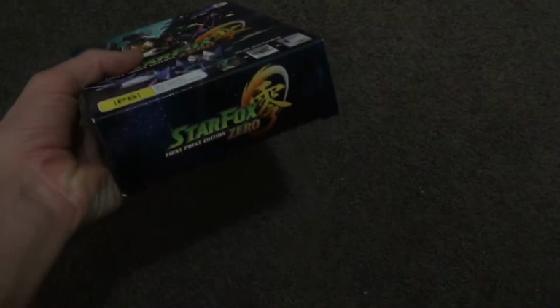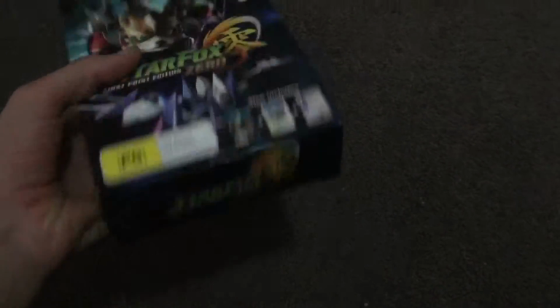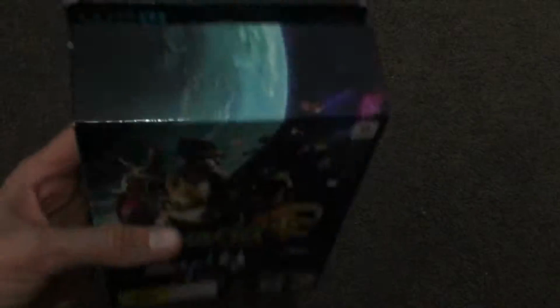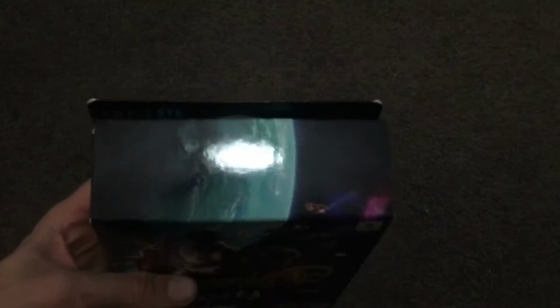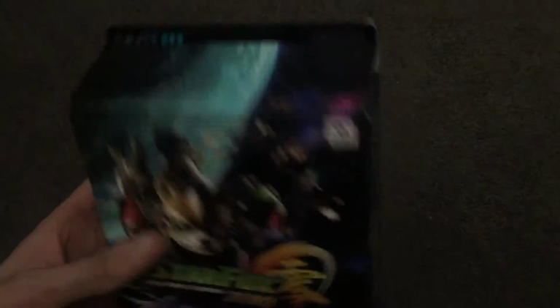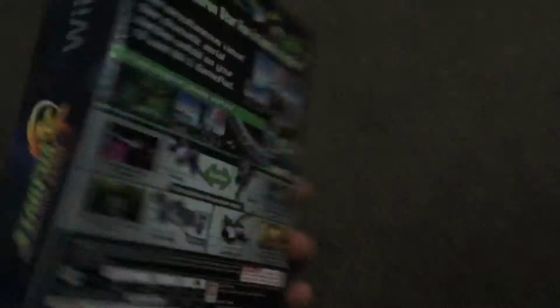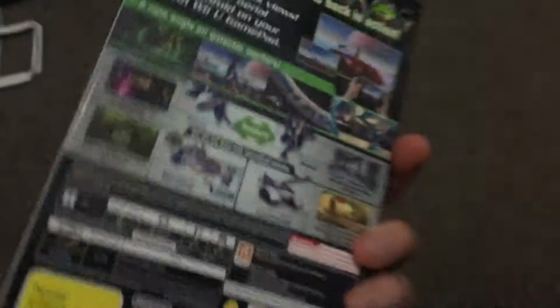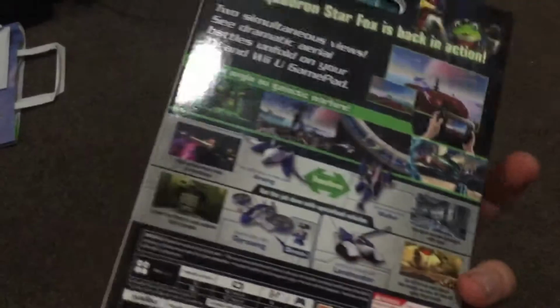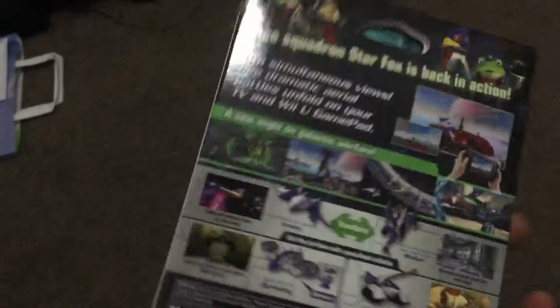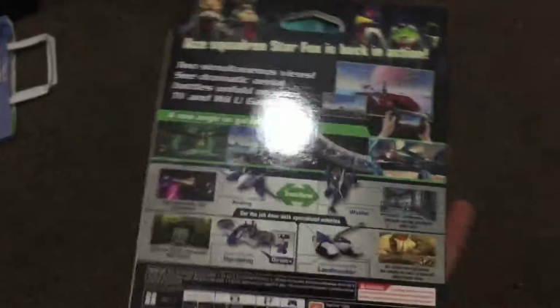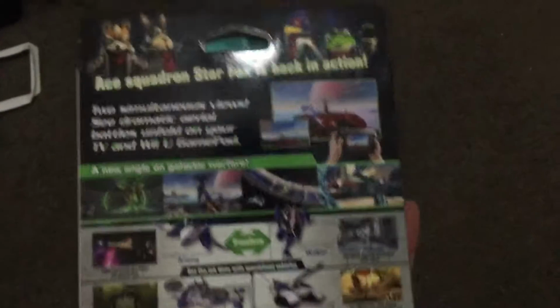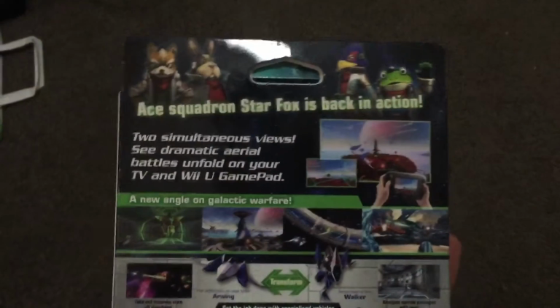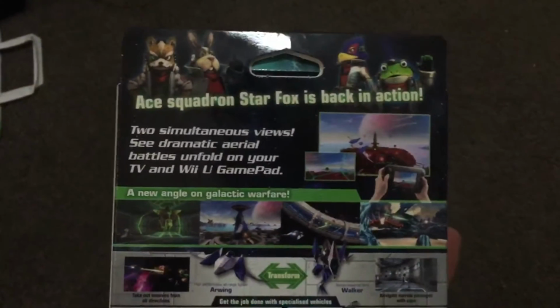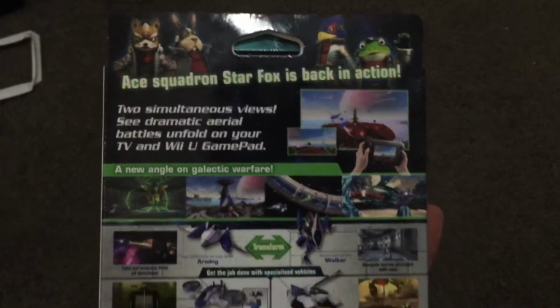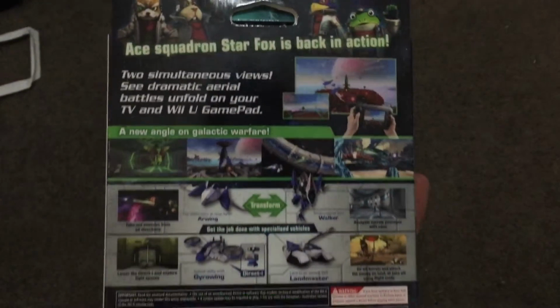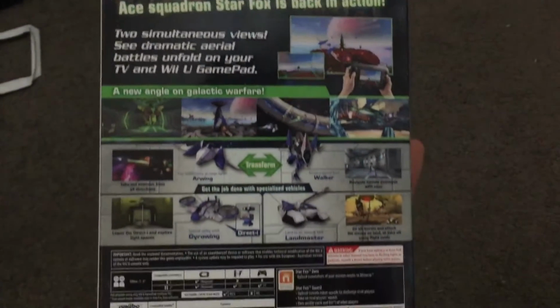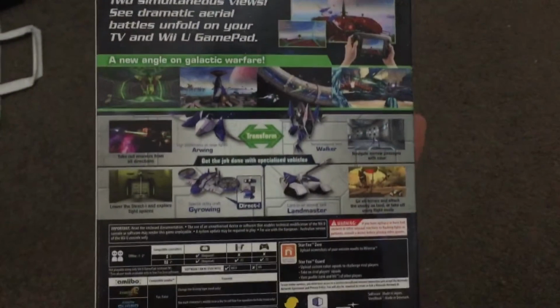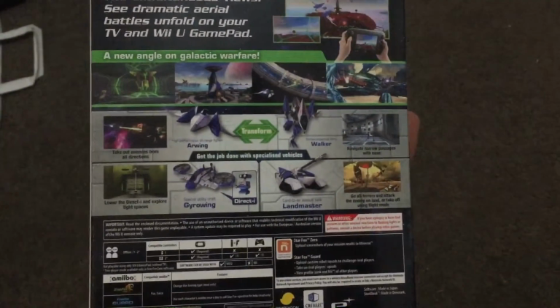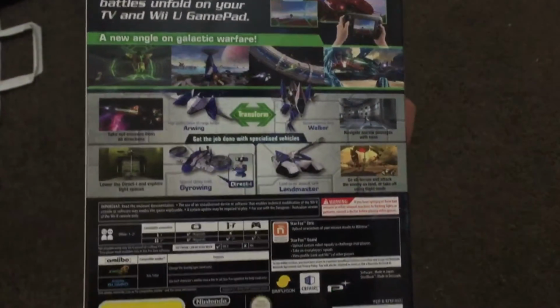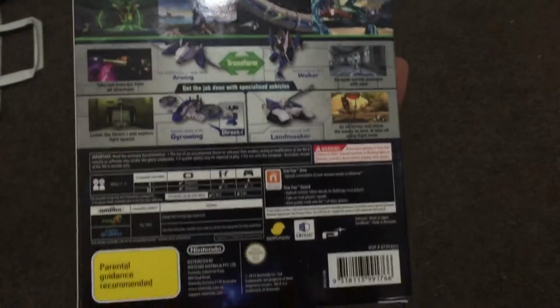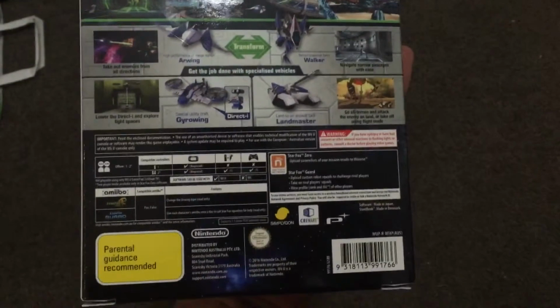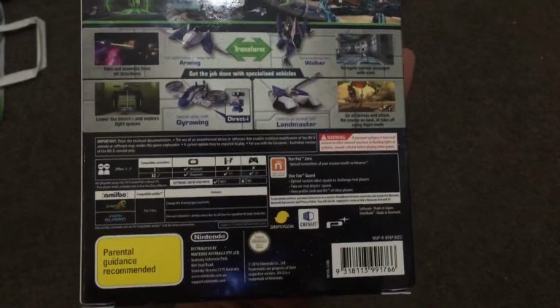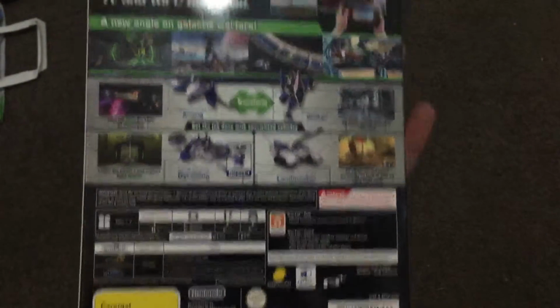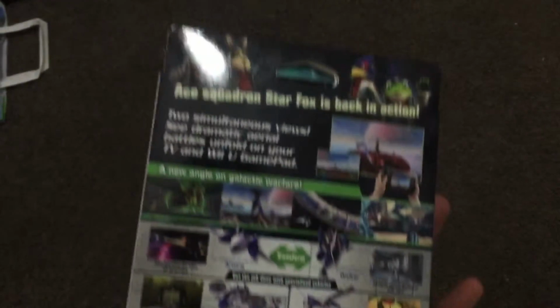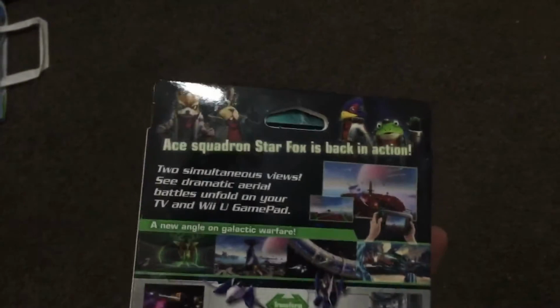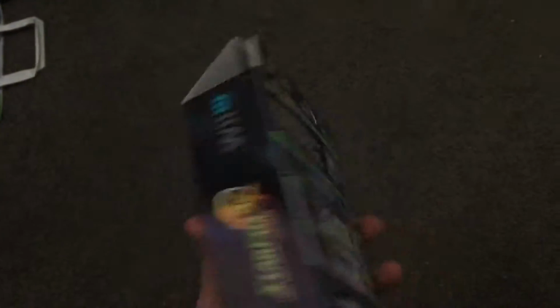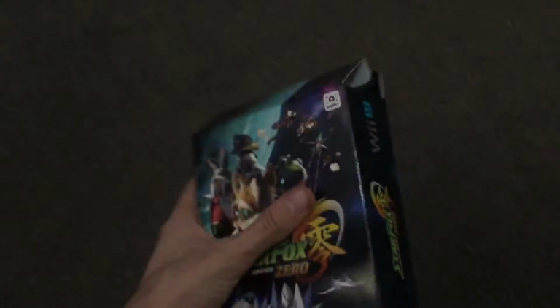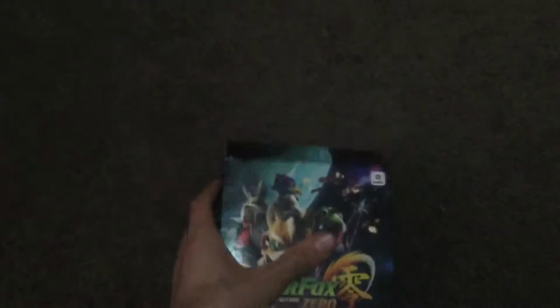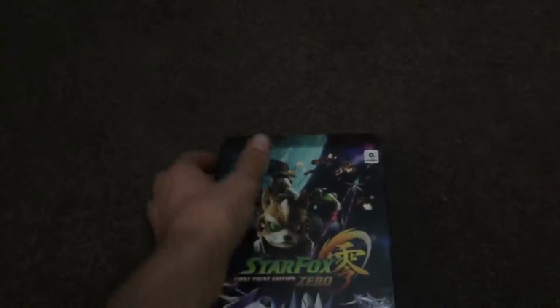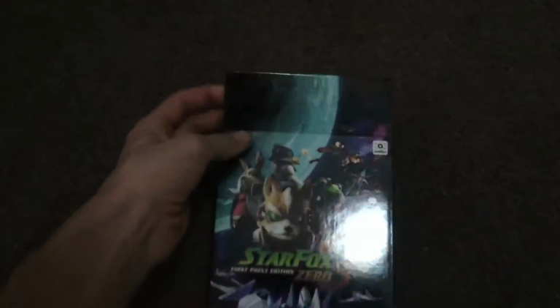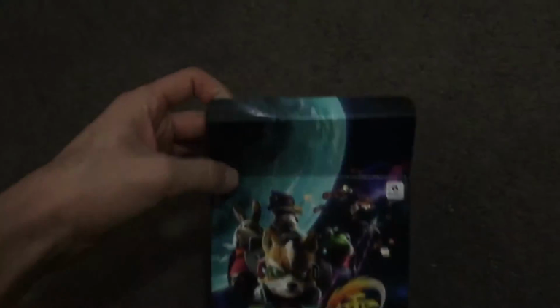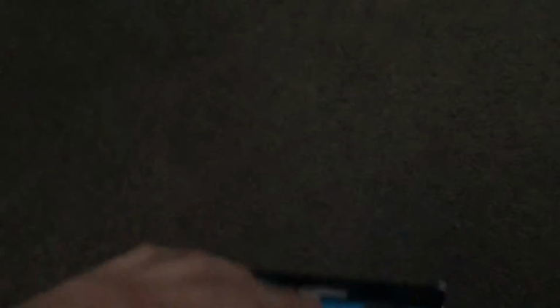So there's all the sides, on the back you get to see a bit about the game, the vehicles and whatnot, and let's open it up.